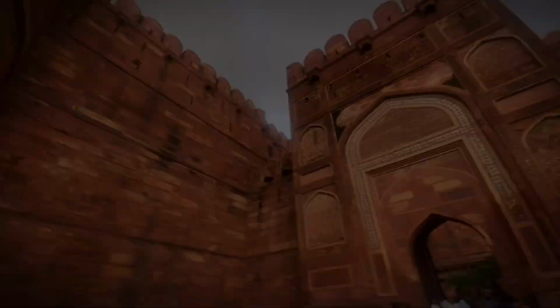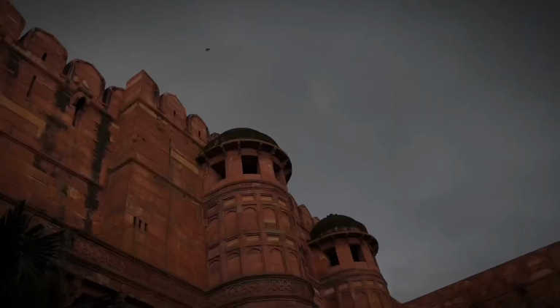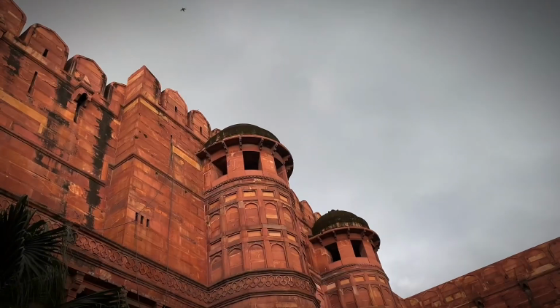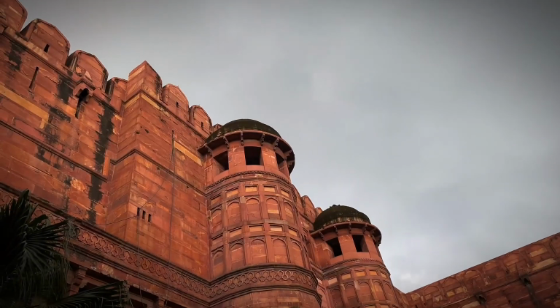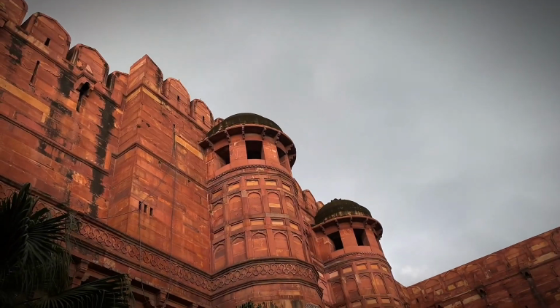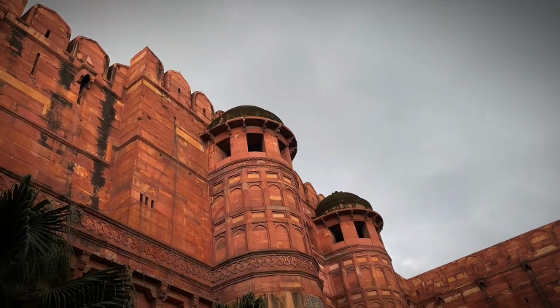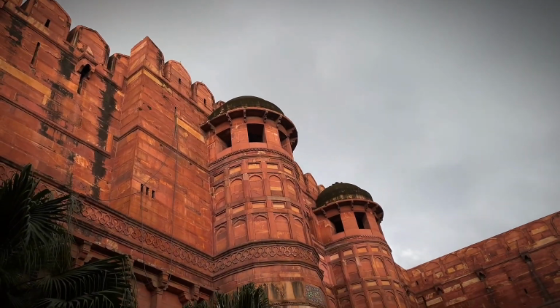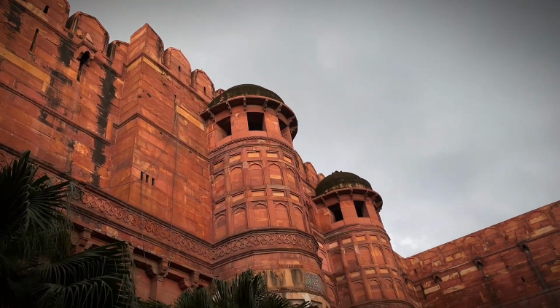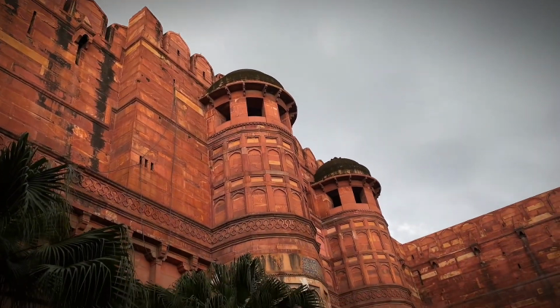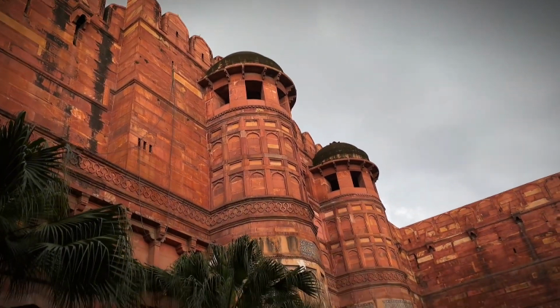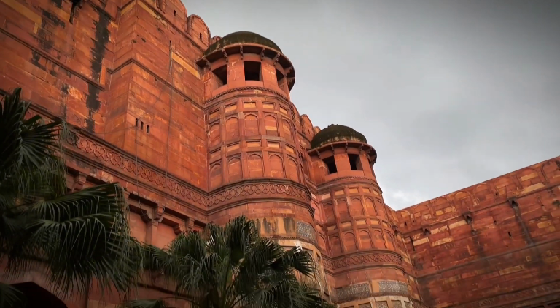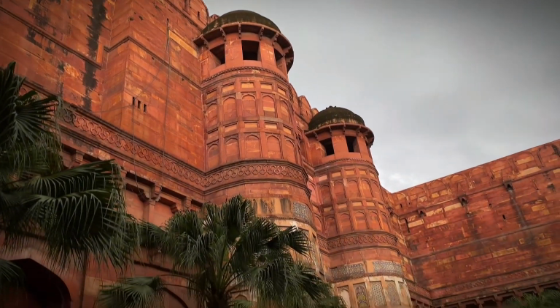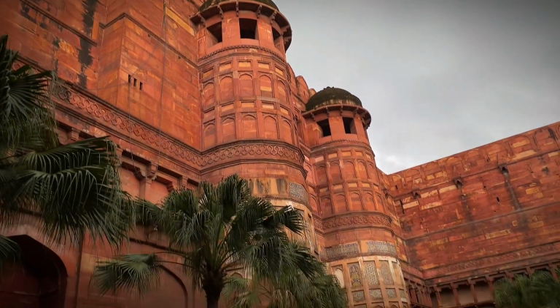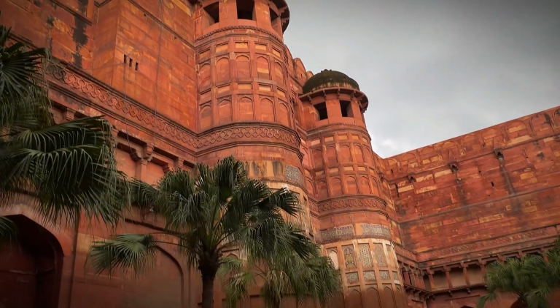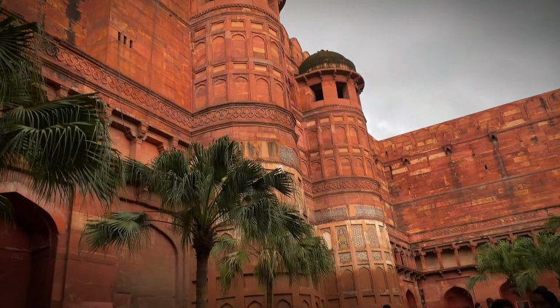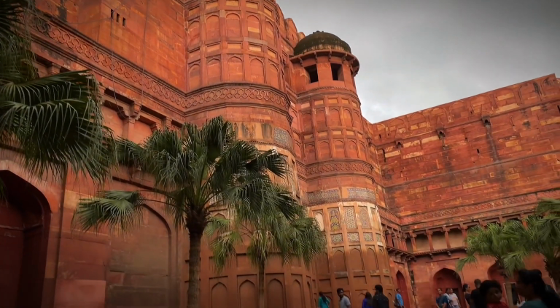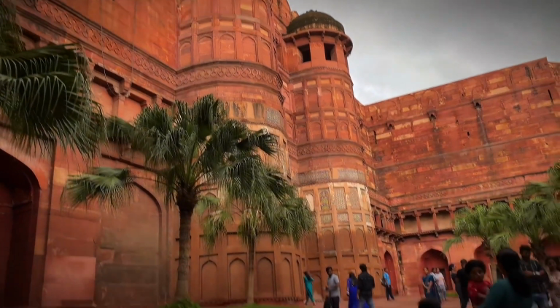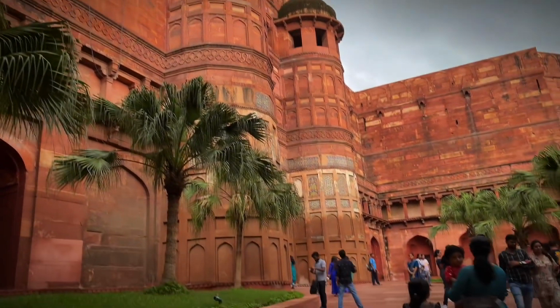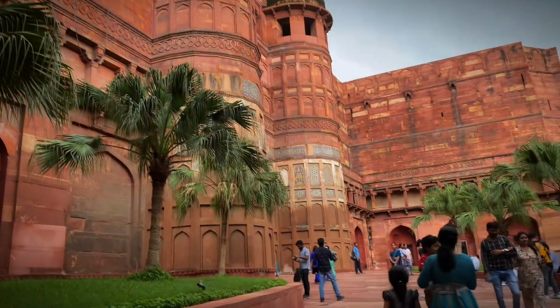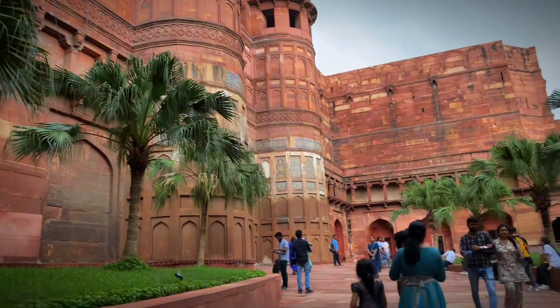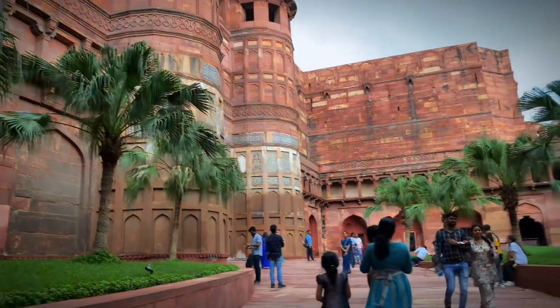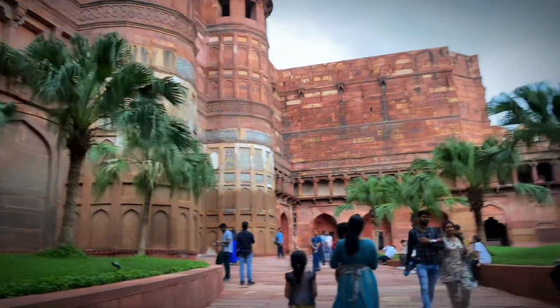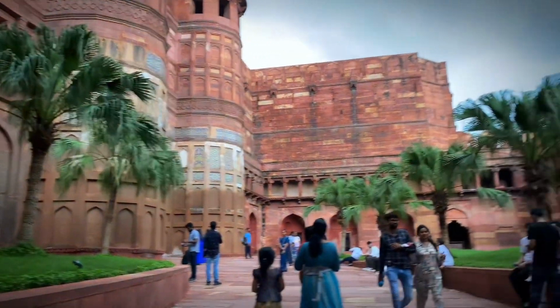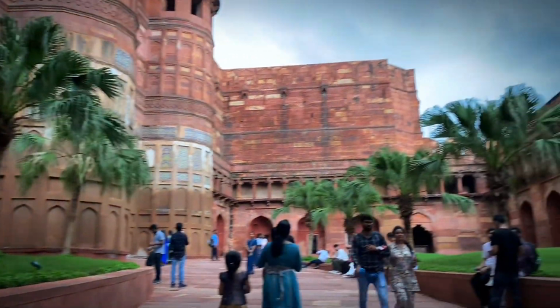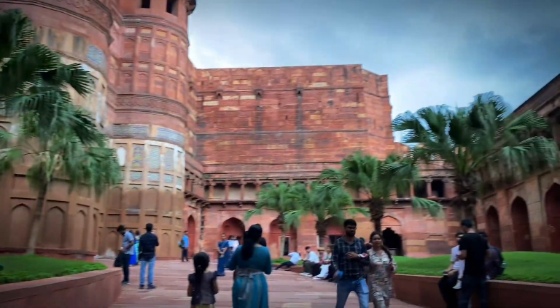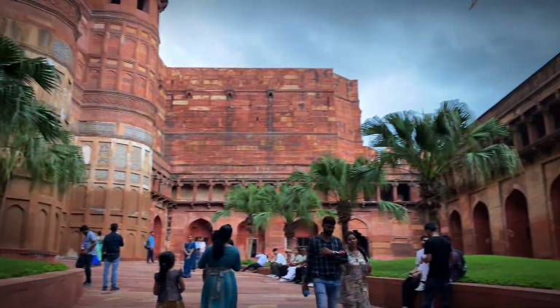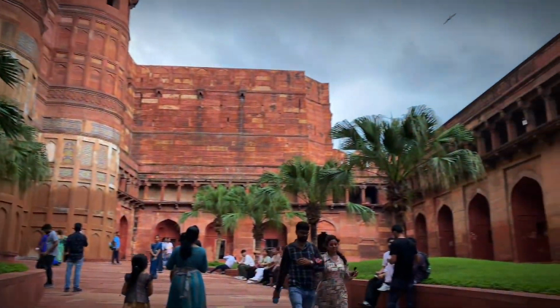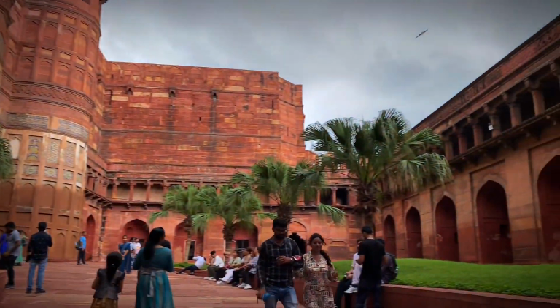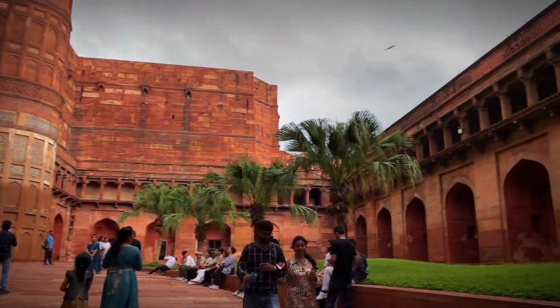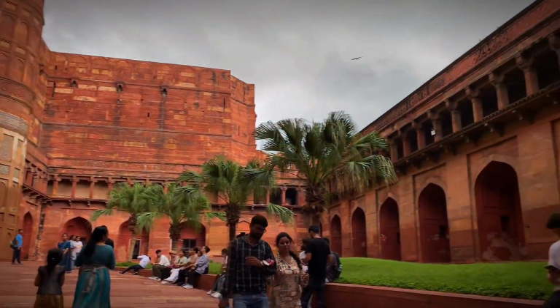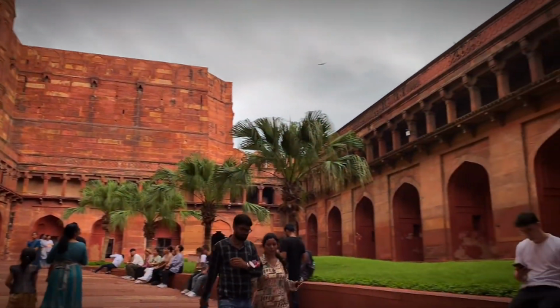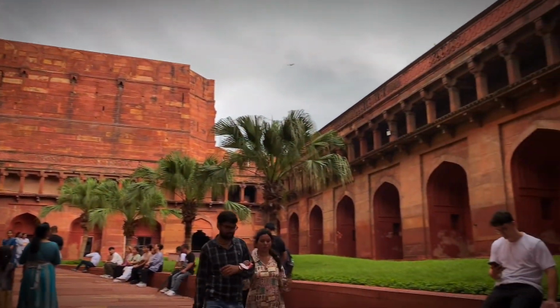The fort's design is credited to architect Ustad Ahmad Lahori, who also constructed the Taj Mahal.